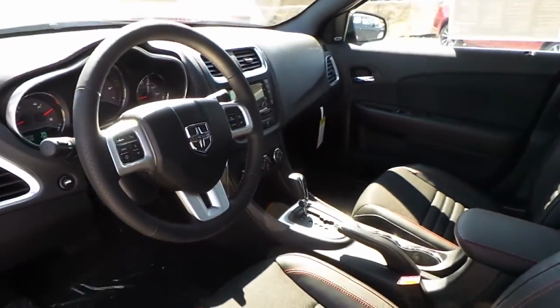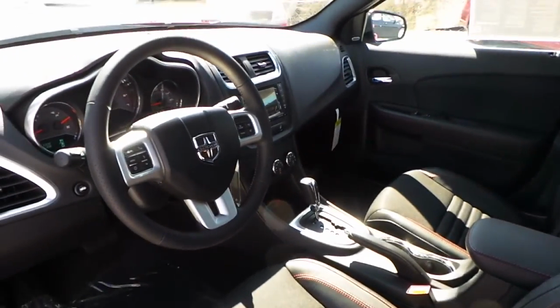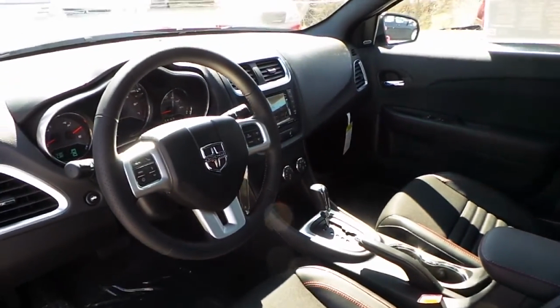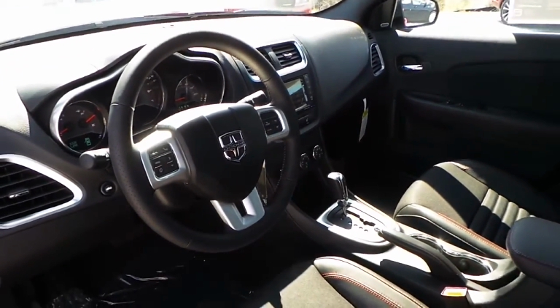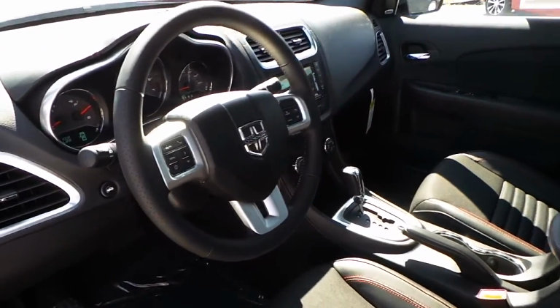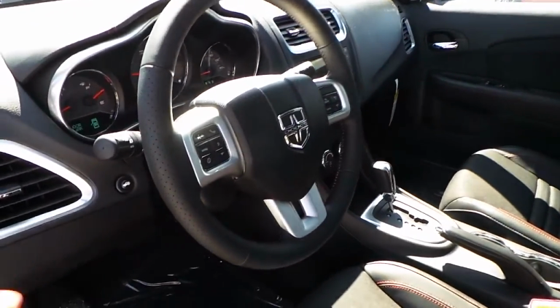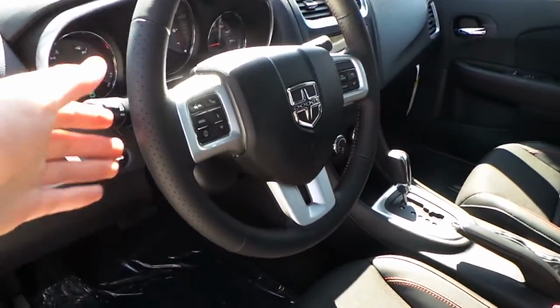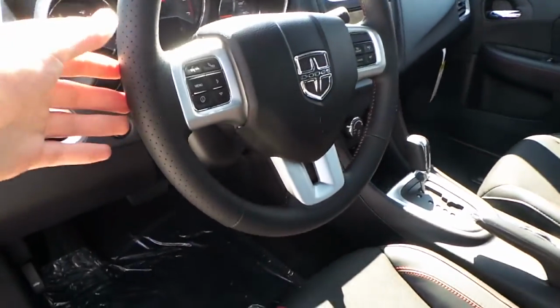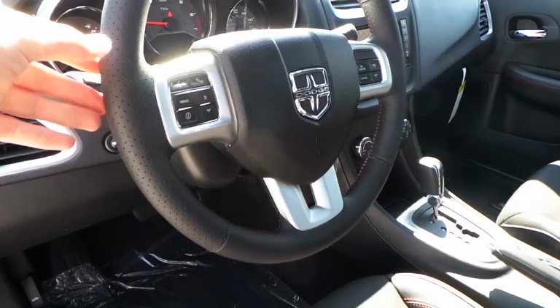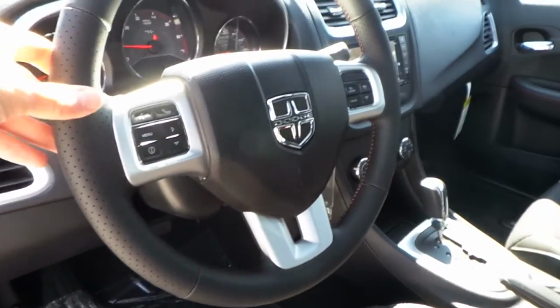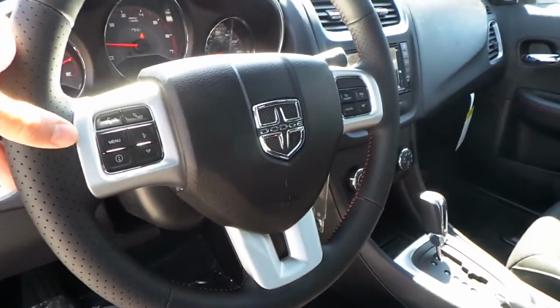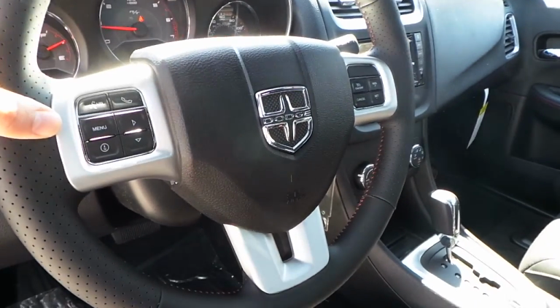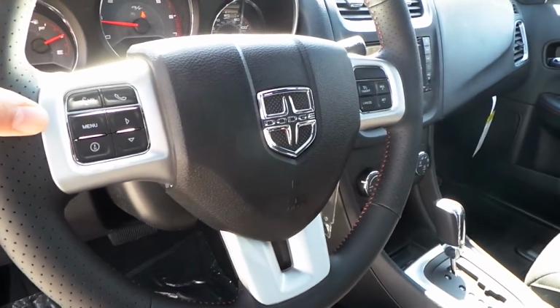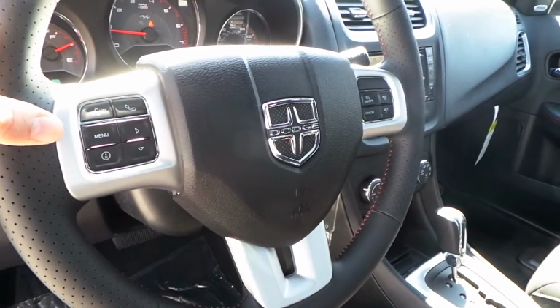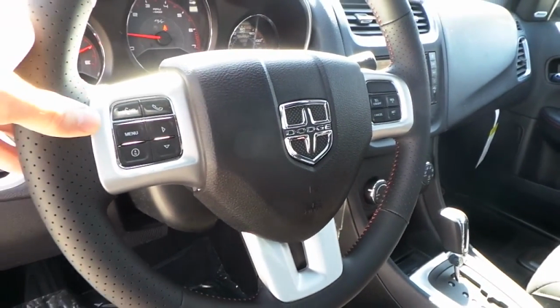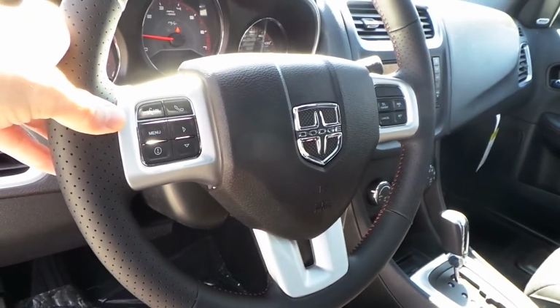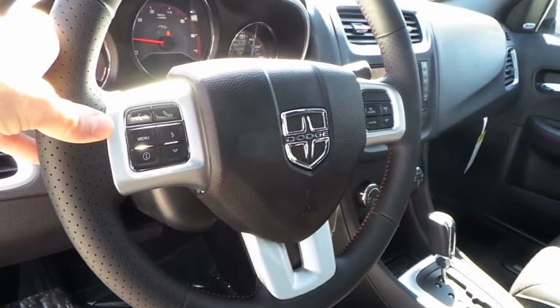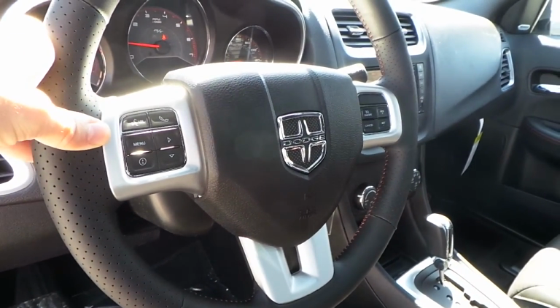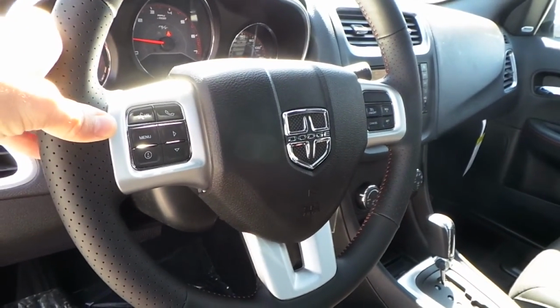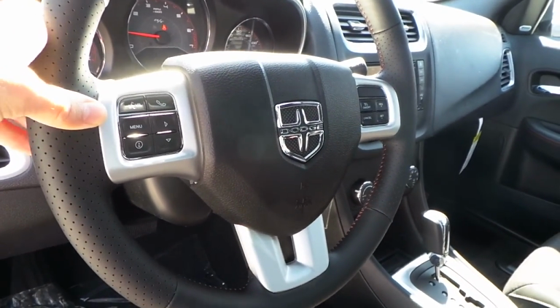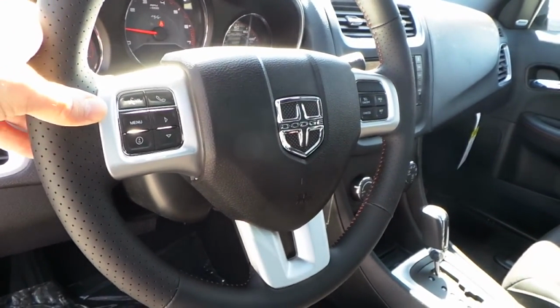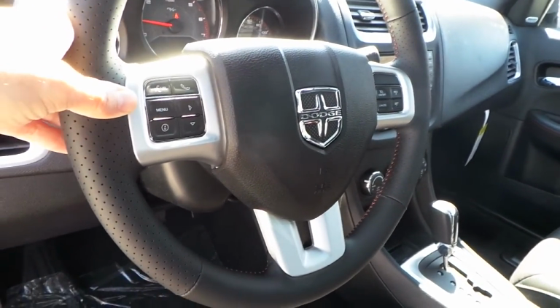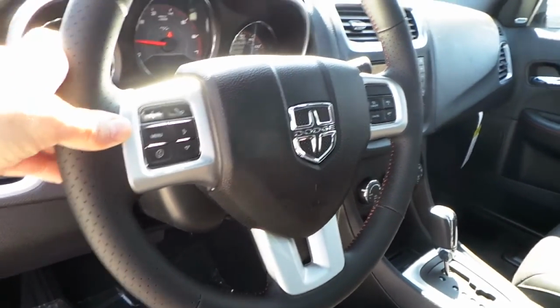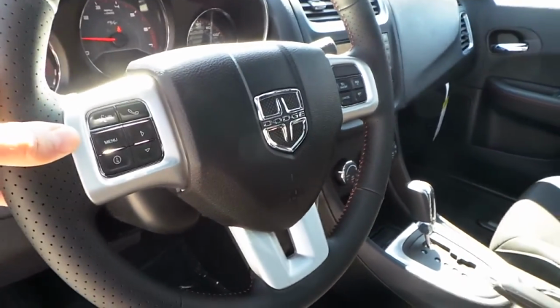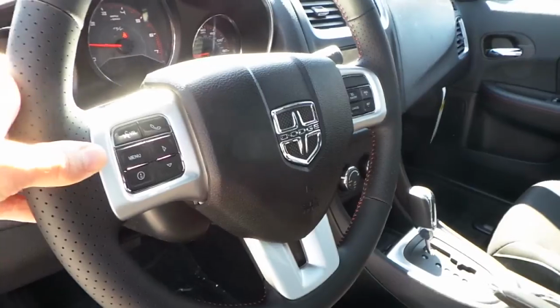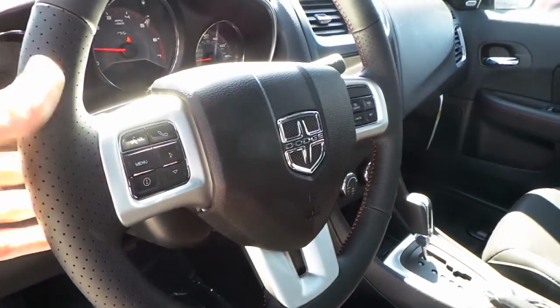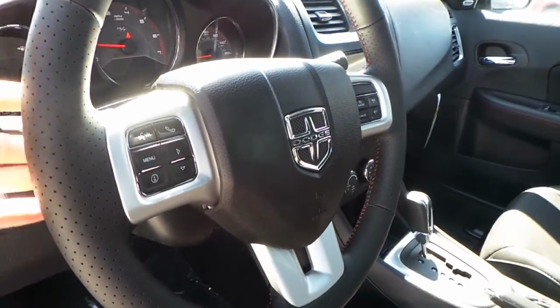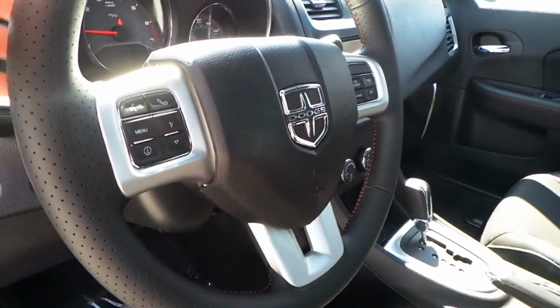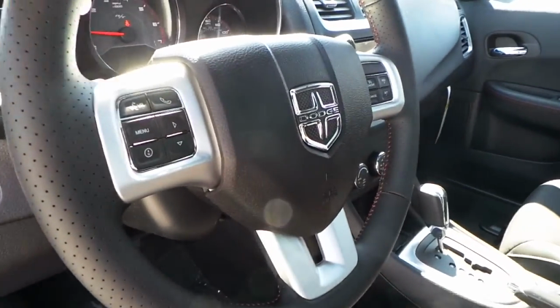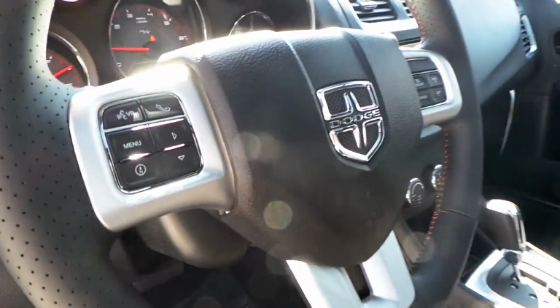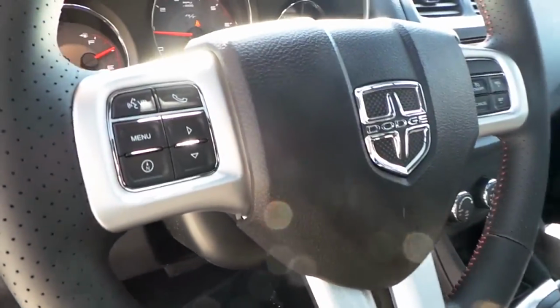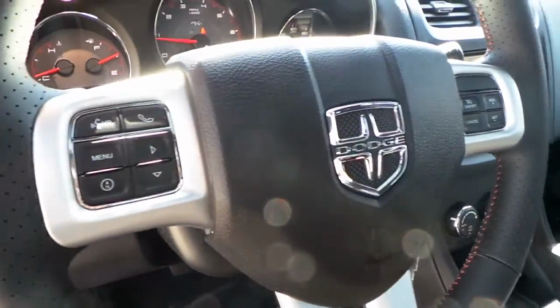Red stitching all throughout. Leather wrapped steering wheel with cruise control, hands-free talk controls, voice command controls, and steering wheel audio controls in the back of the steering wheel.